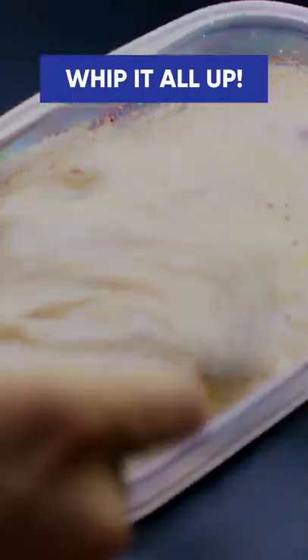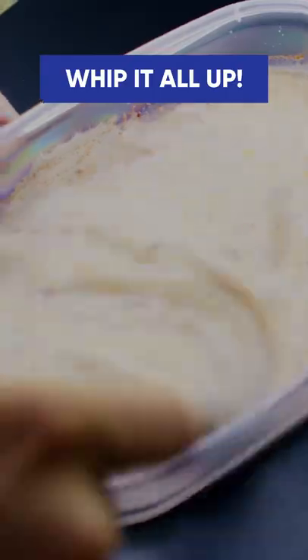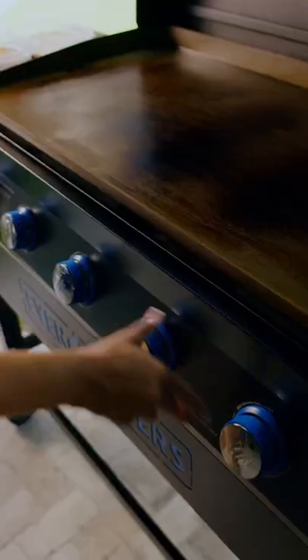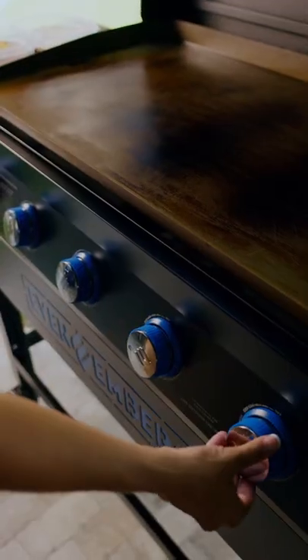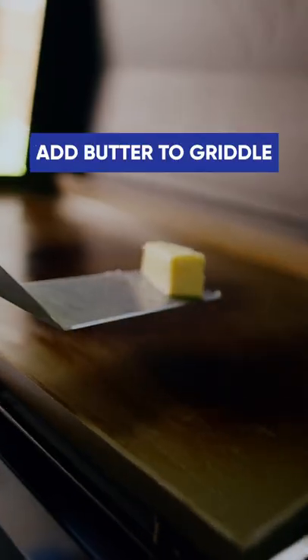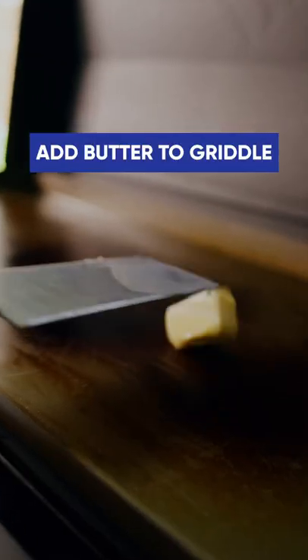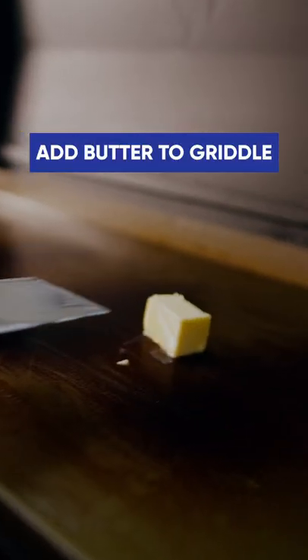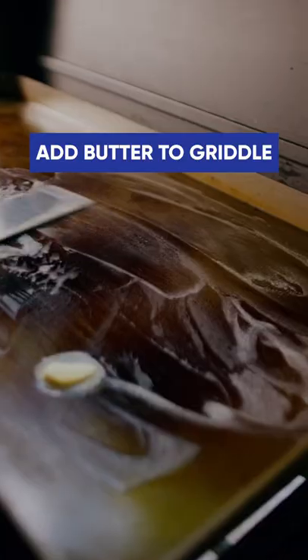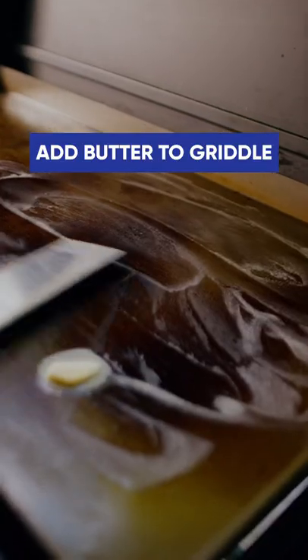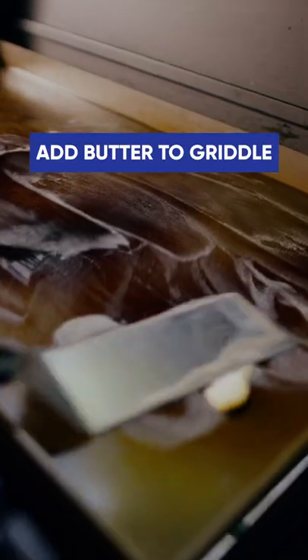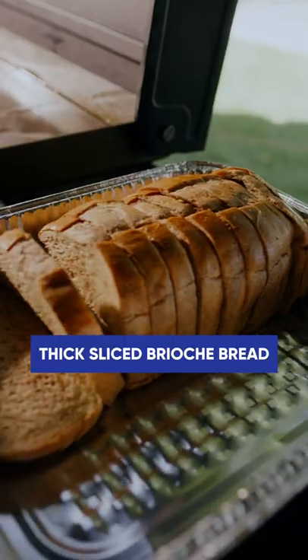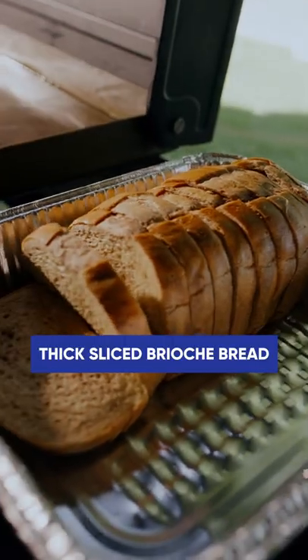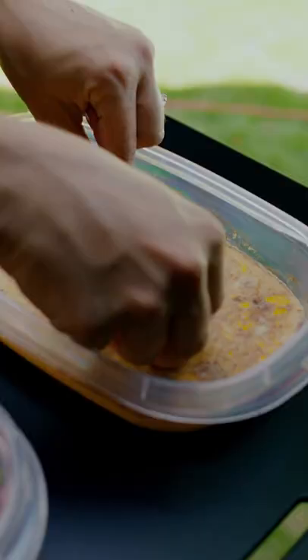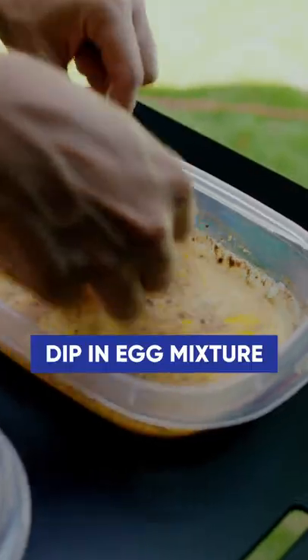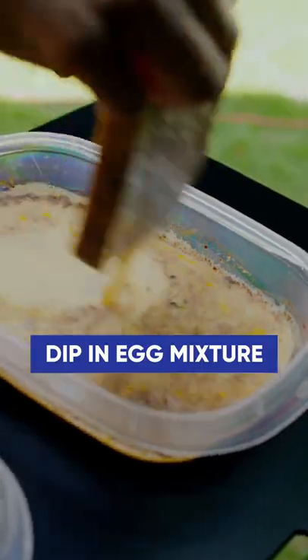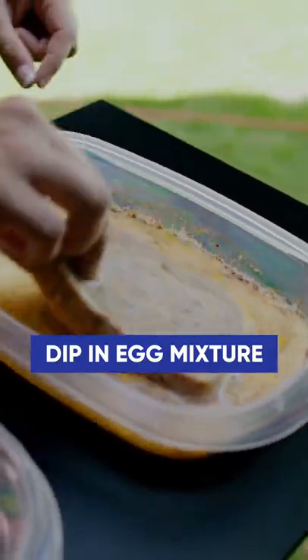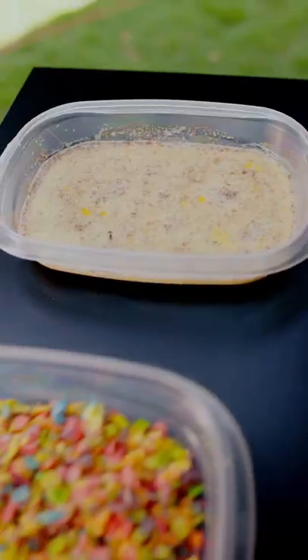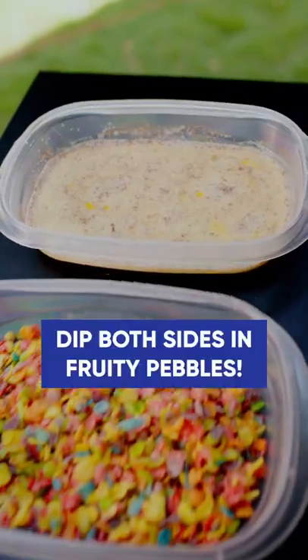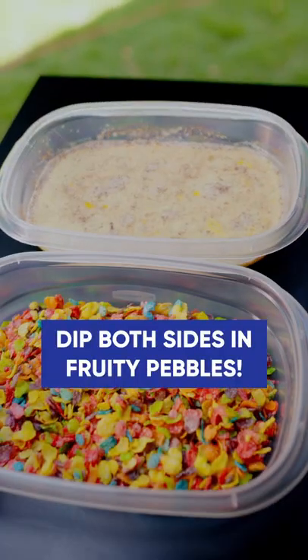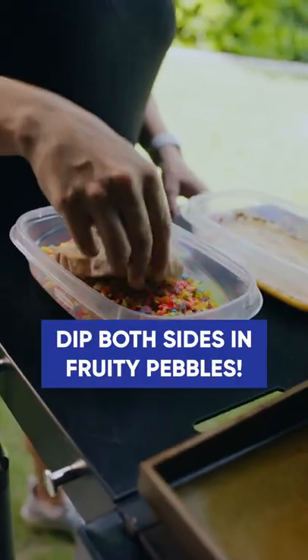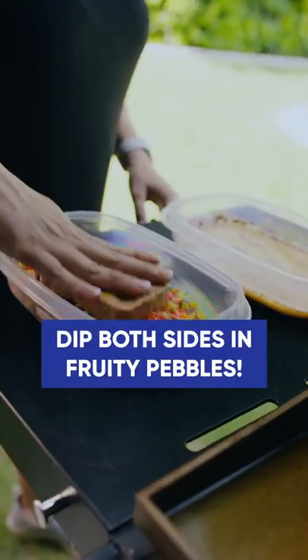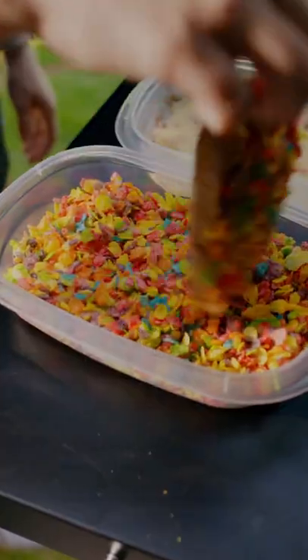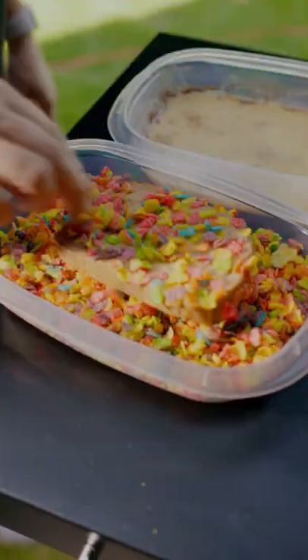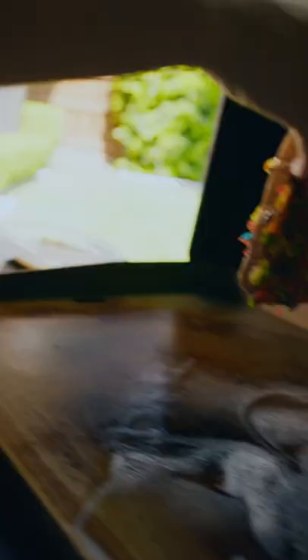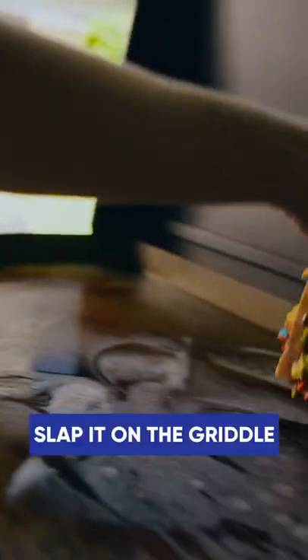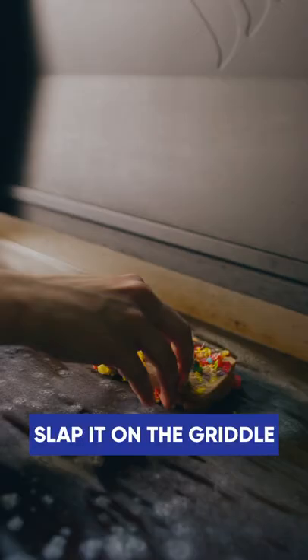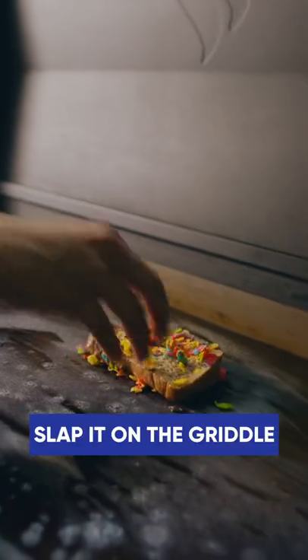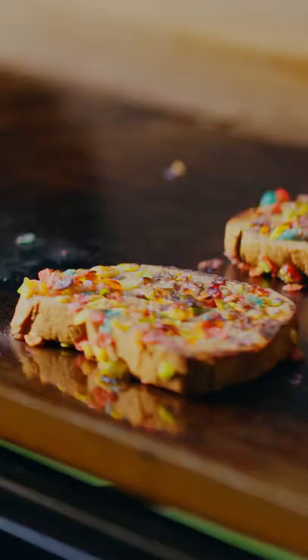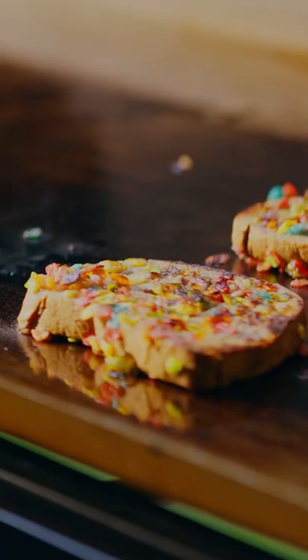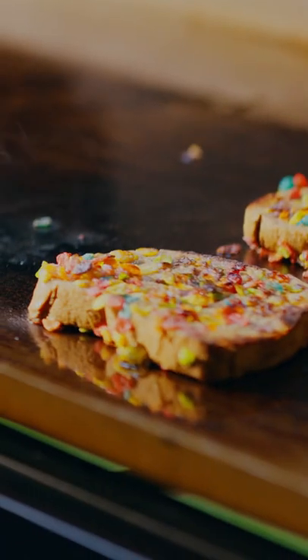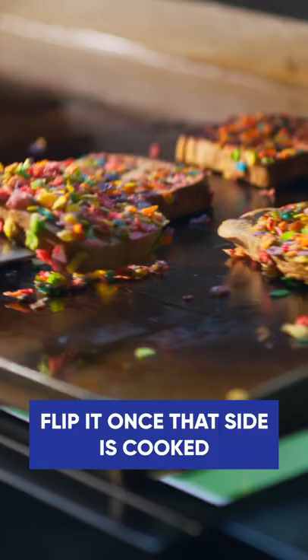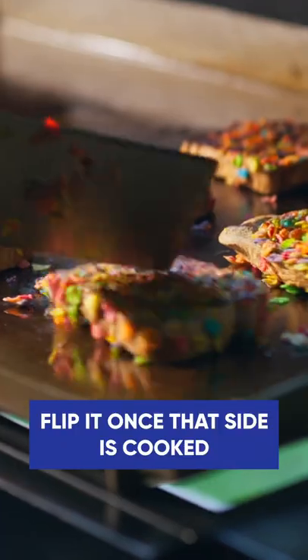Now add some butter to your griddle and take some thick sliced brioche bread, dip it in your egg mixture, and dip both sides in some Fruity Pebbles. Slap that on the griddle and then flip it once that side is cooked.